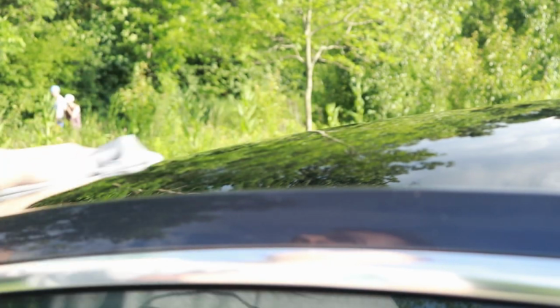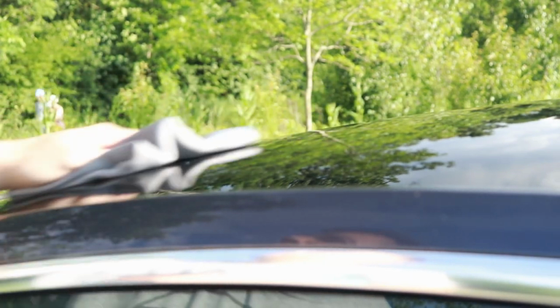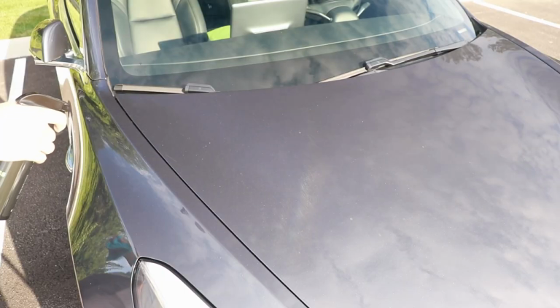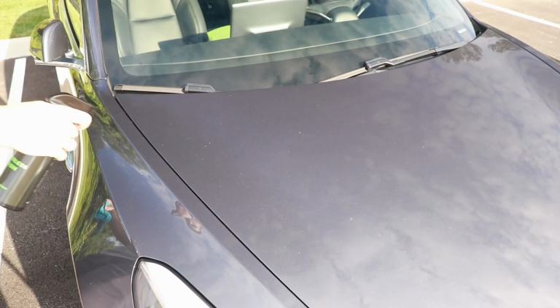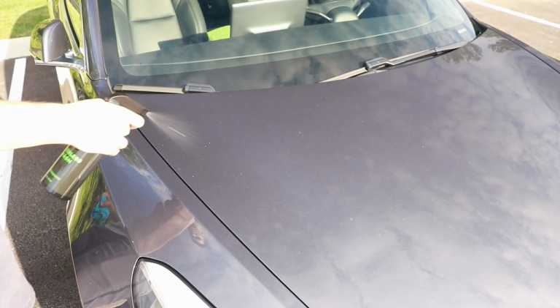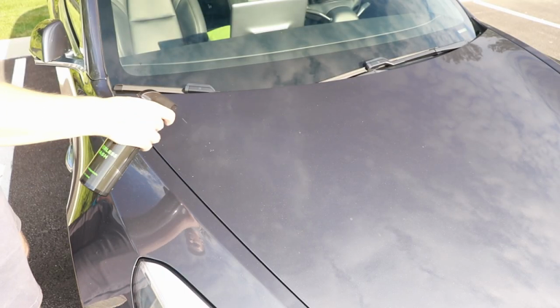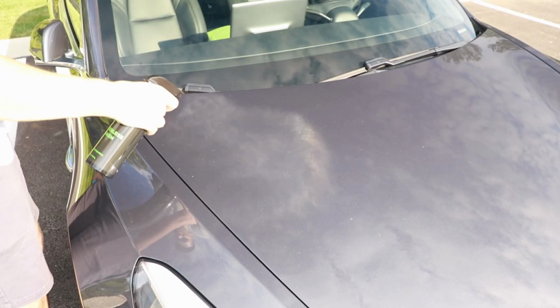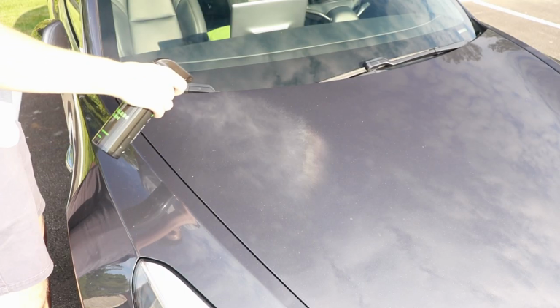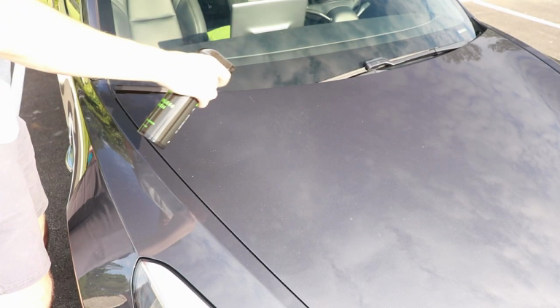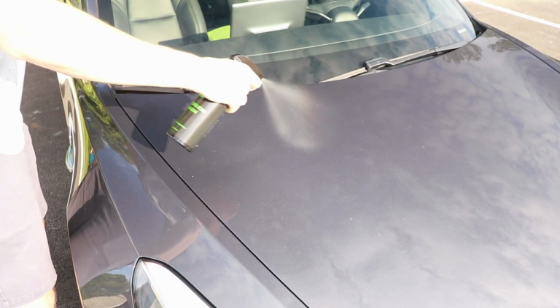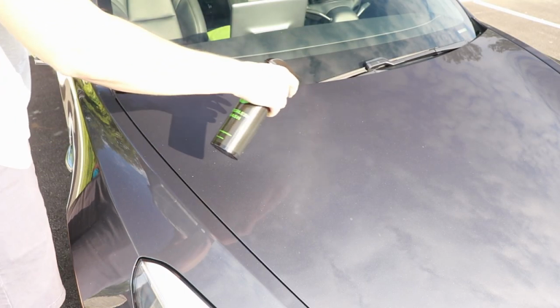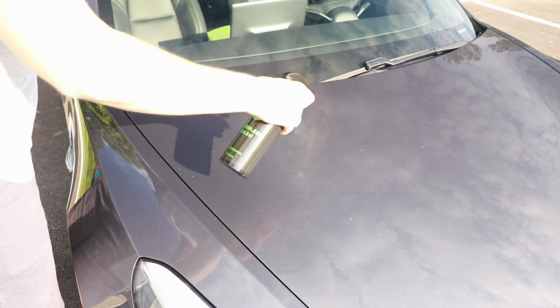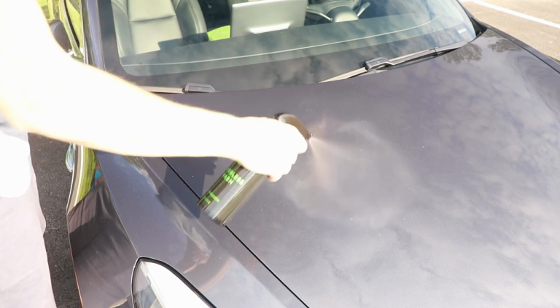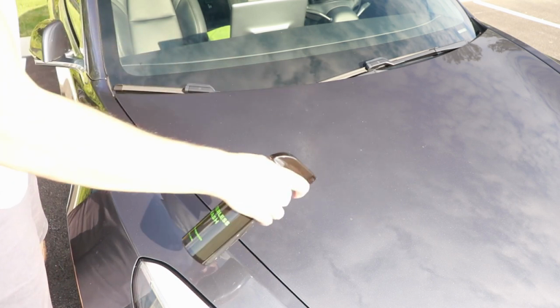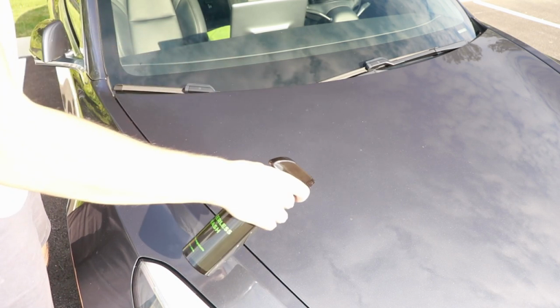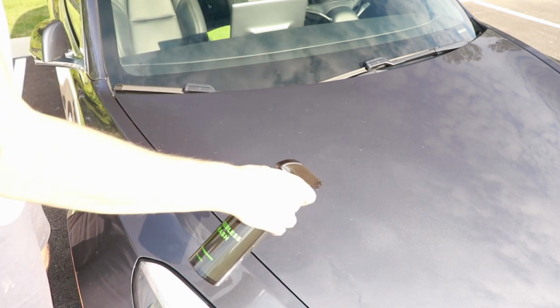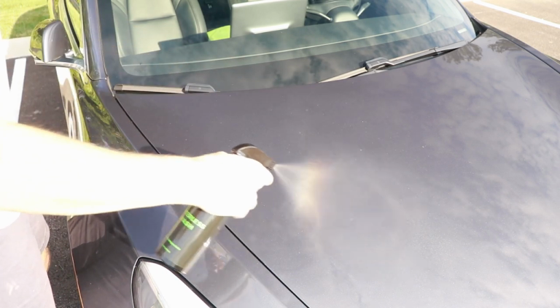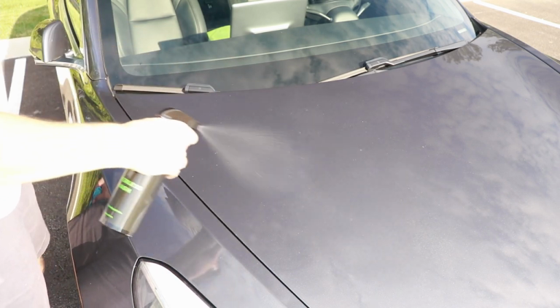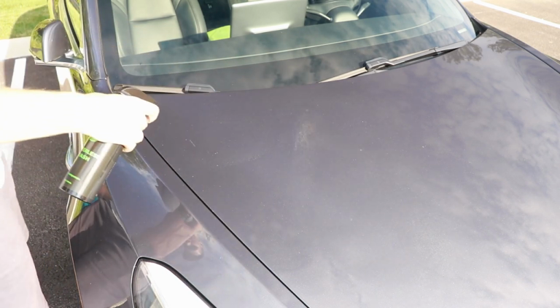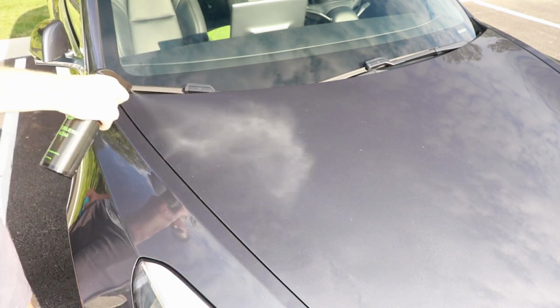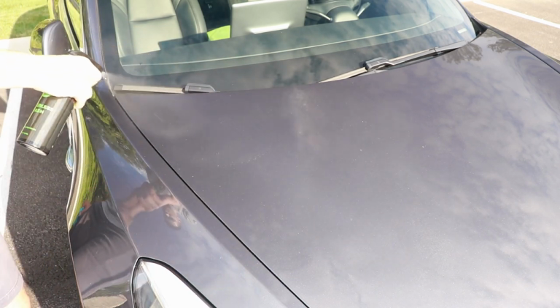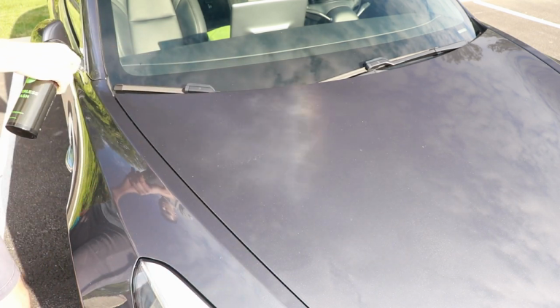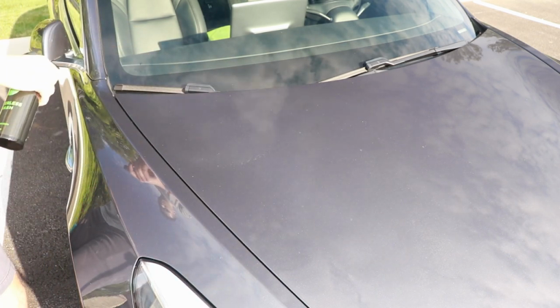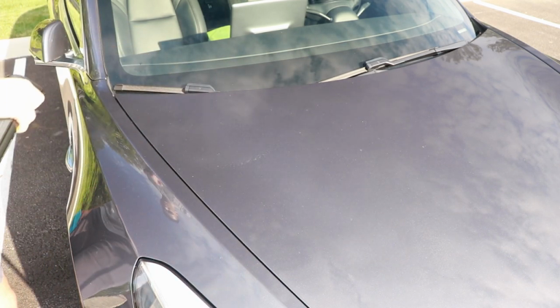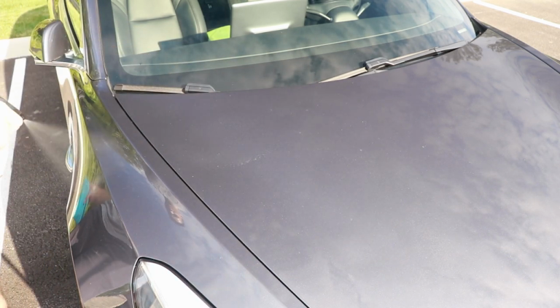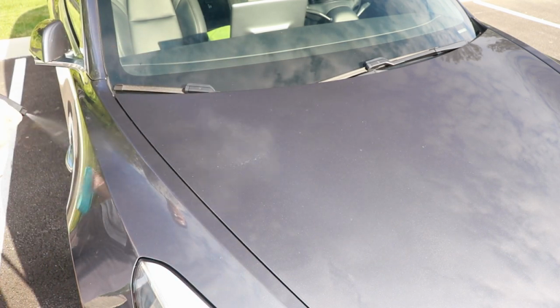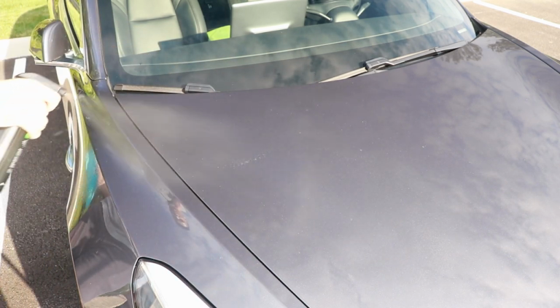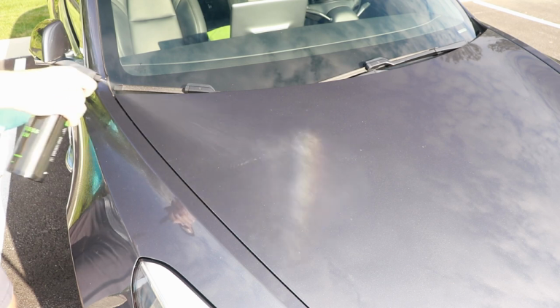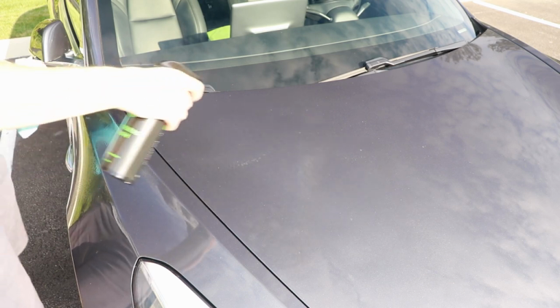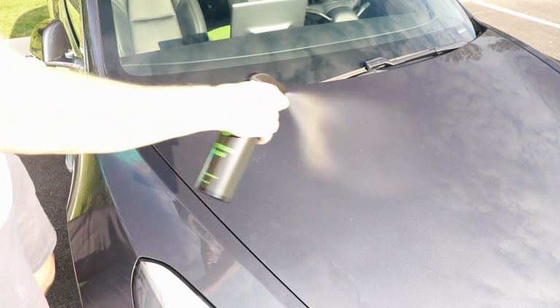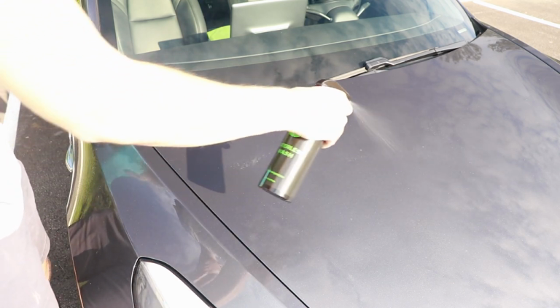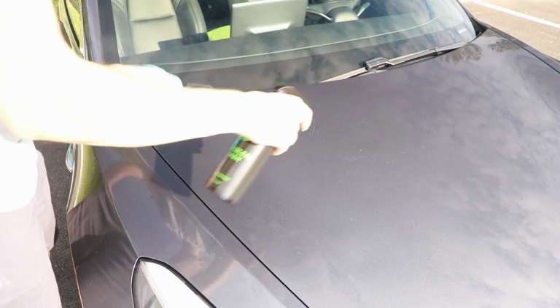After that, I tried out the waterless wash, which I generally don't like to use just because it can sometimes leave scratches and marks on your car if there's more baked-on dirt. But if it's just dusty or needs a little shine, this stuff works great.